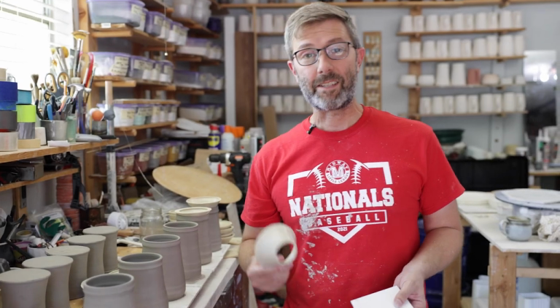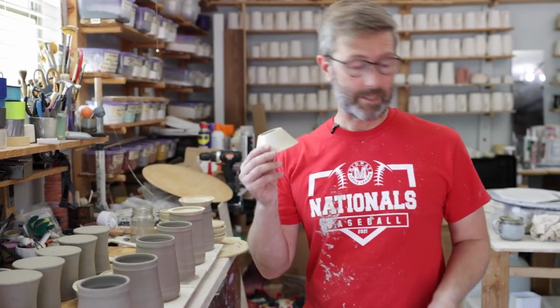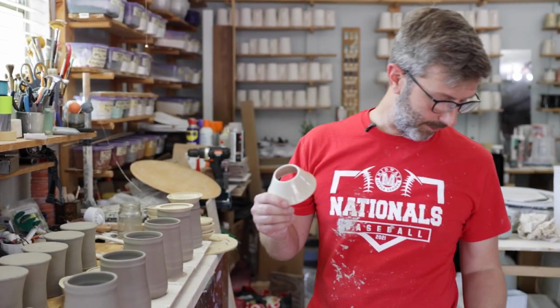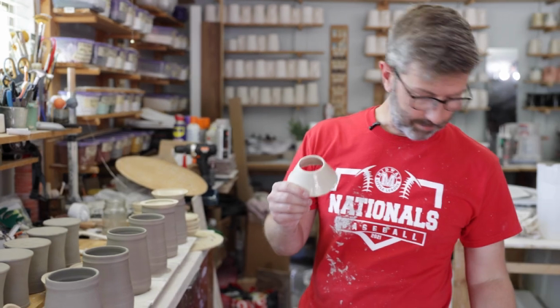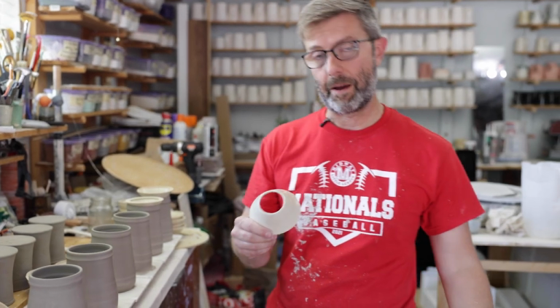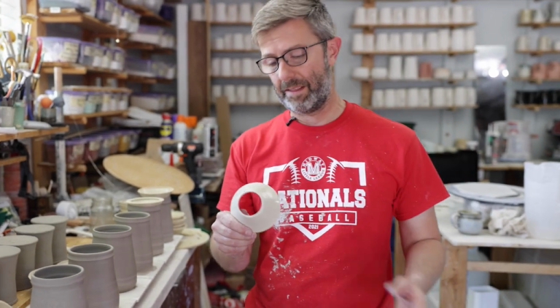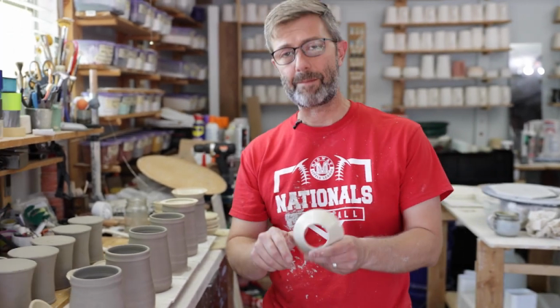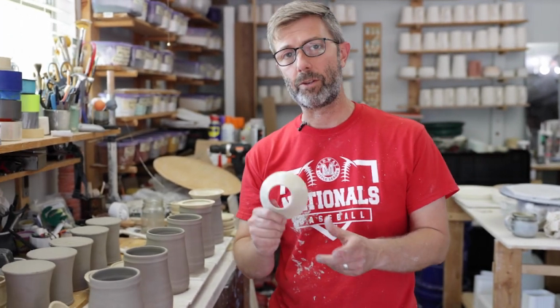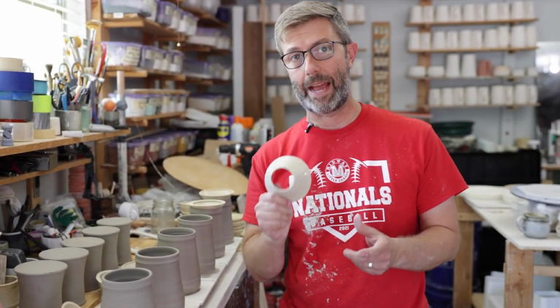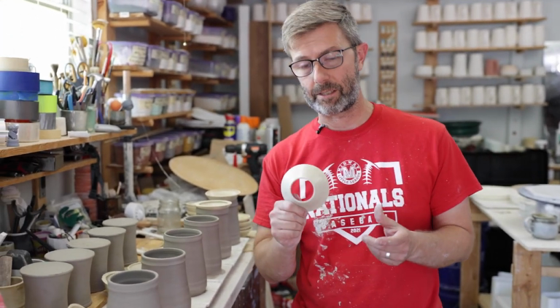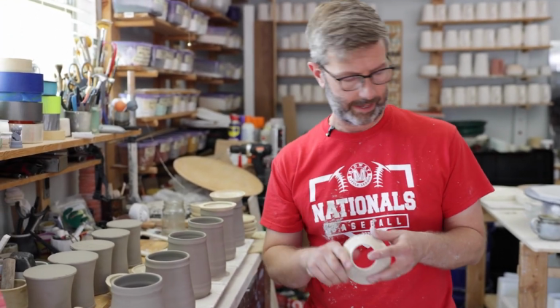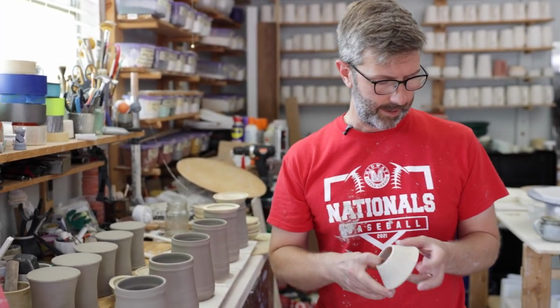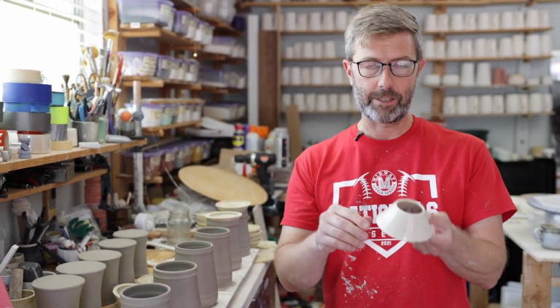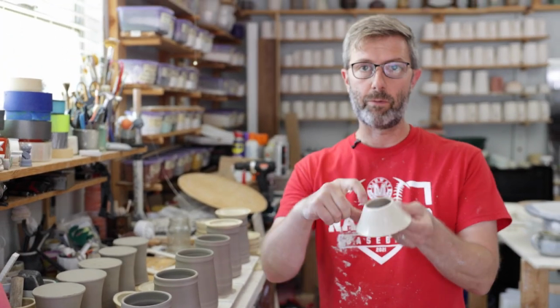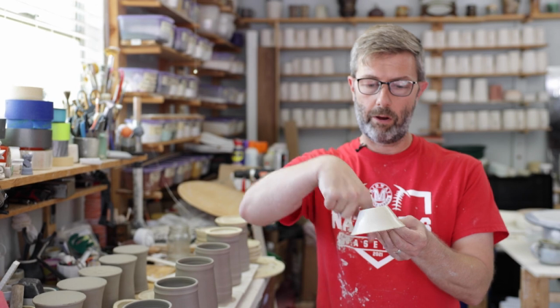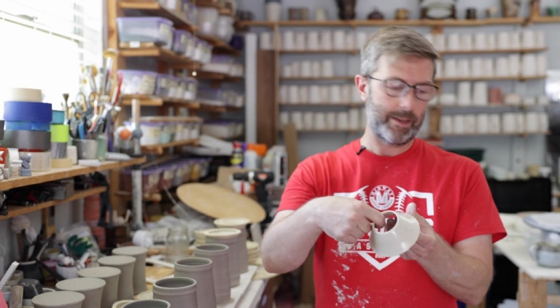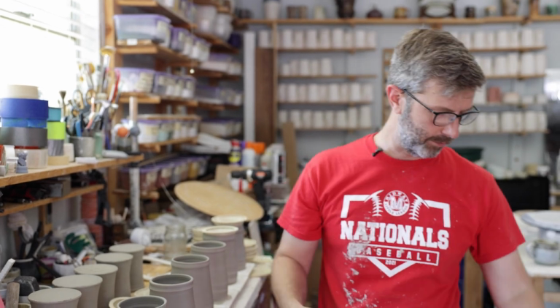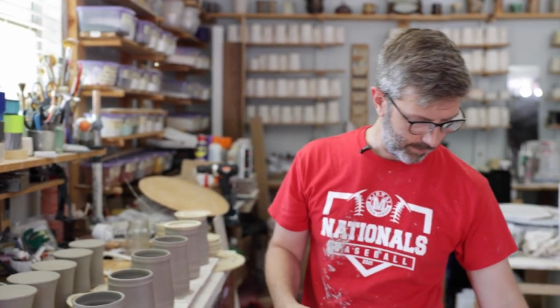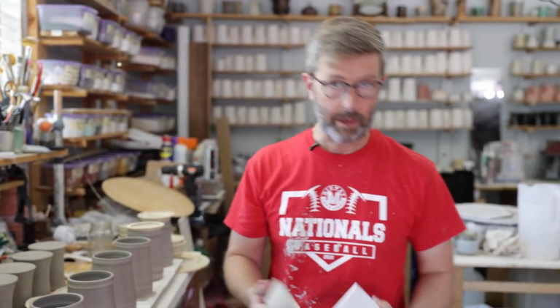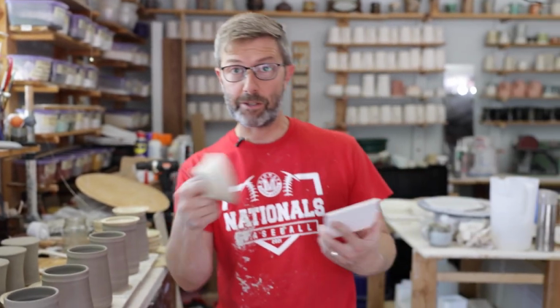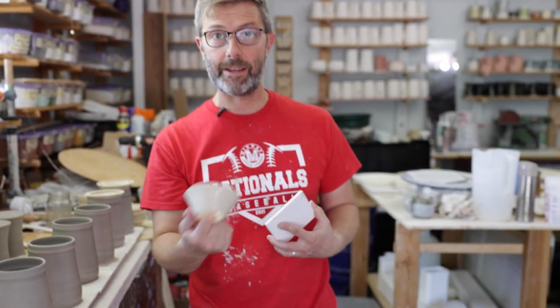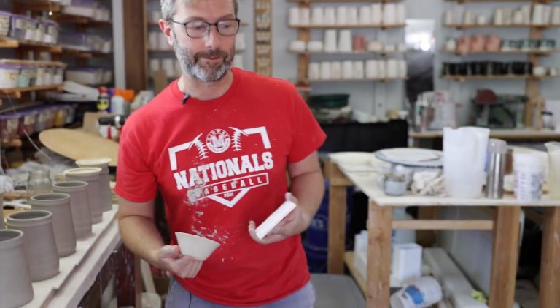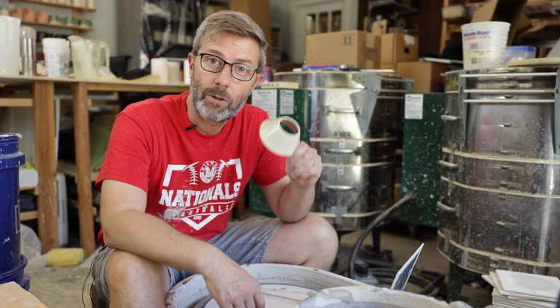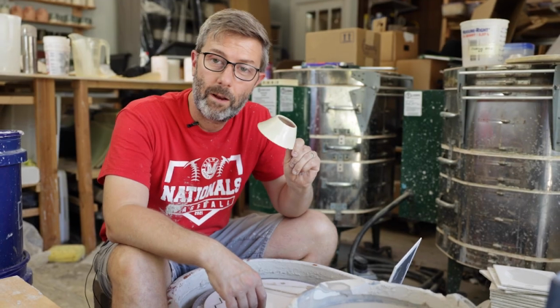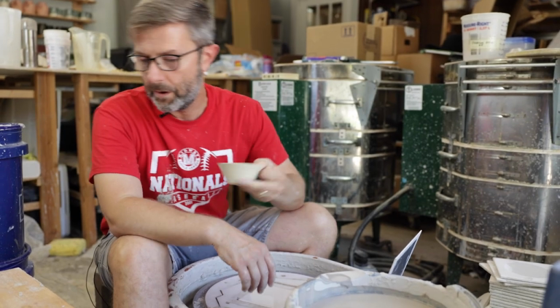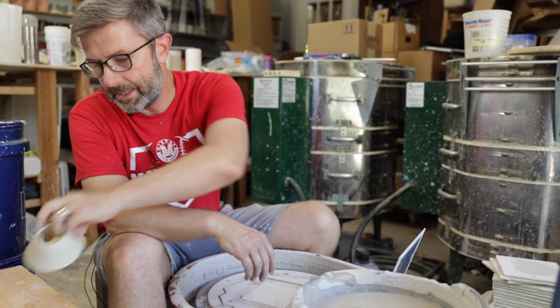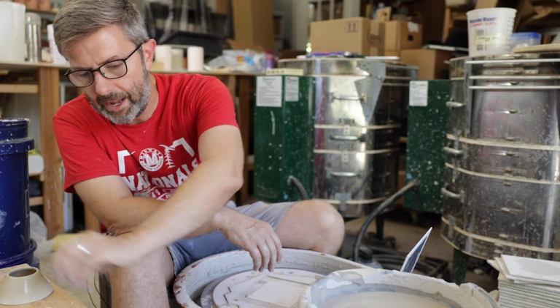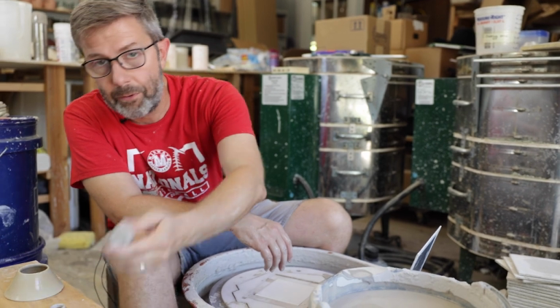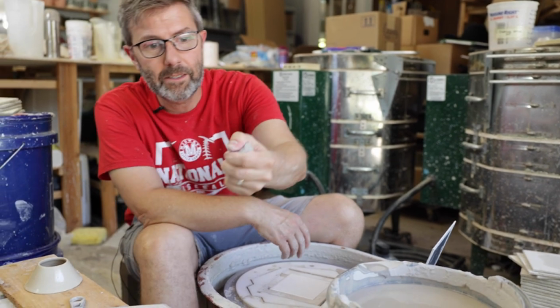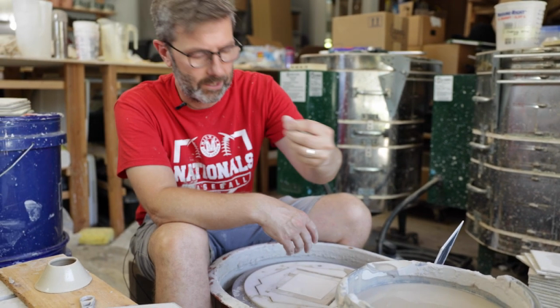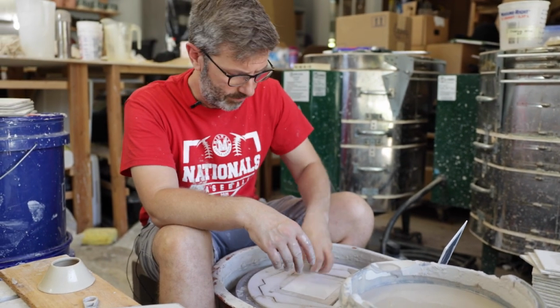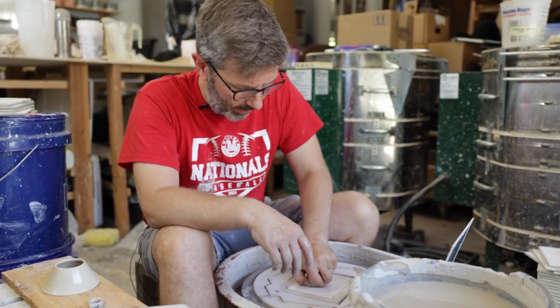This is a very small amount of clay — maybe two or three ounces. And I just threw it all the way to the — in fact, let me show you how I did it. So we are going to make one of these. I've got about three ounces of just kind of scrap clay.